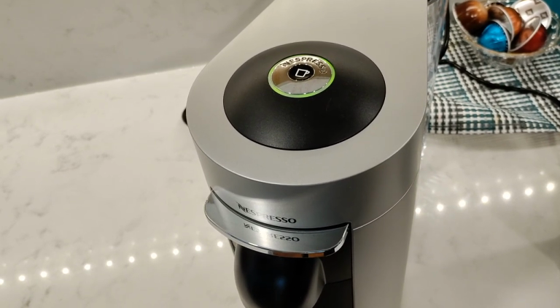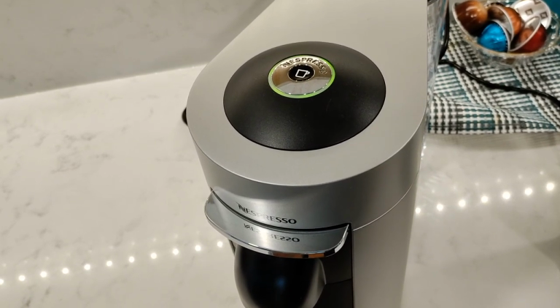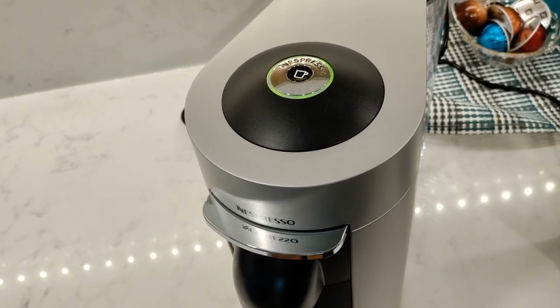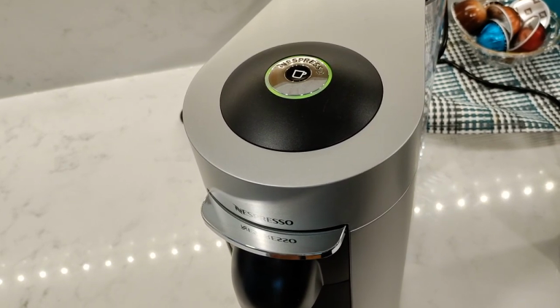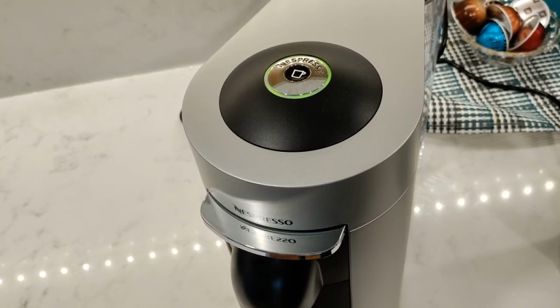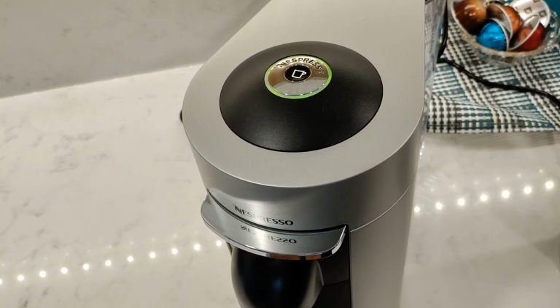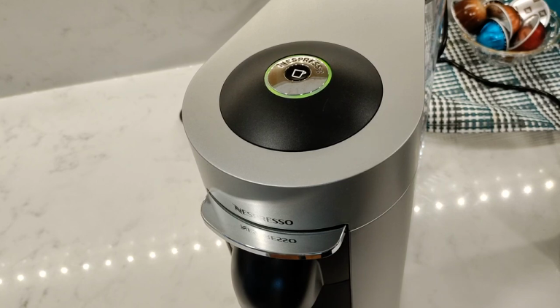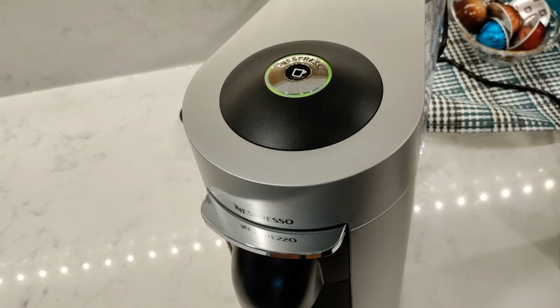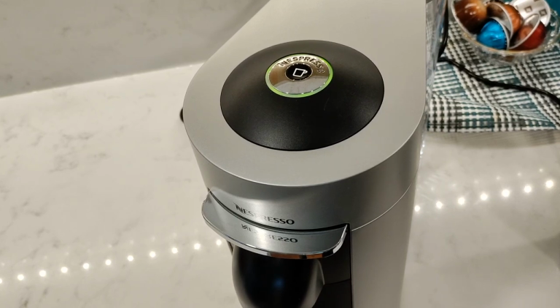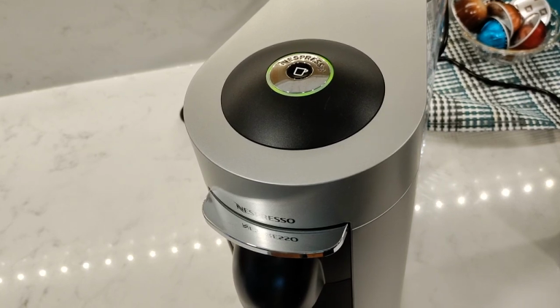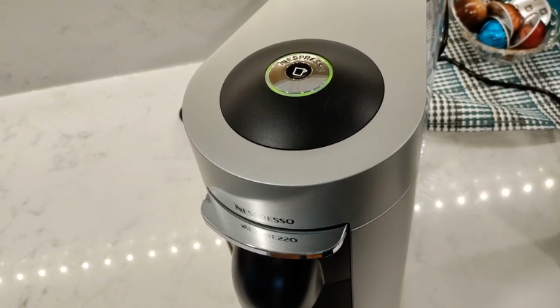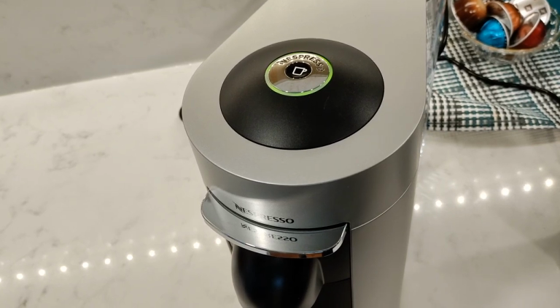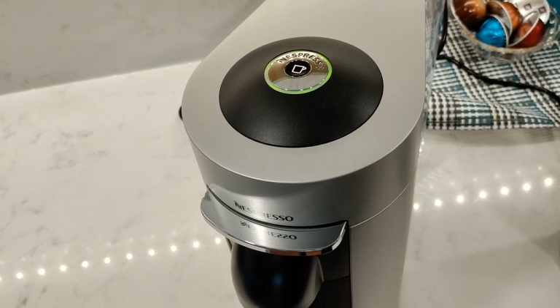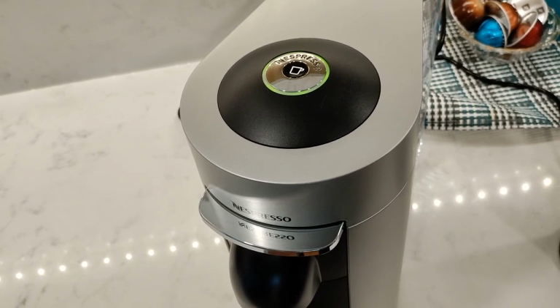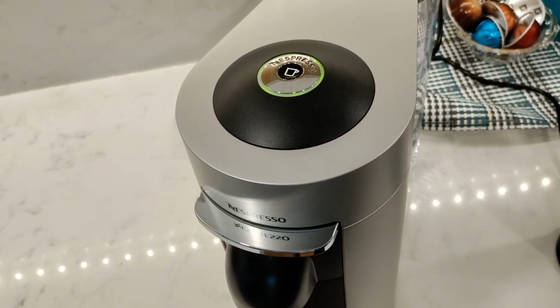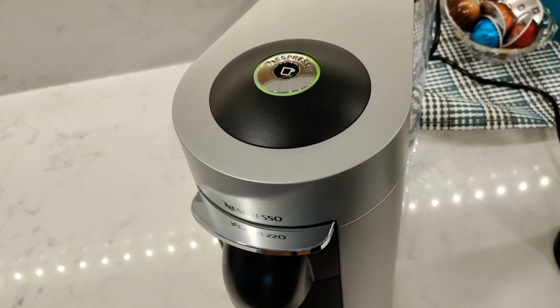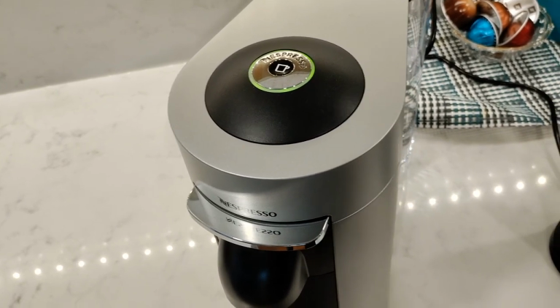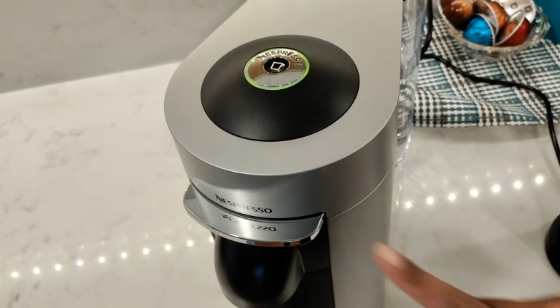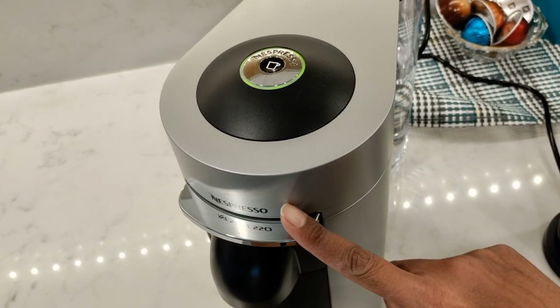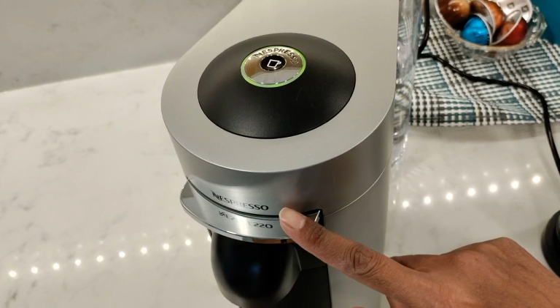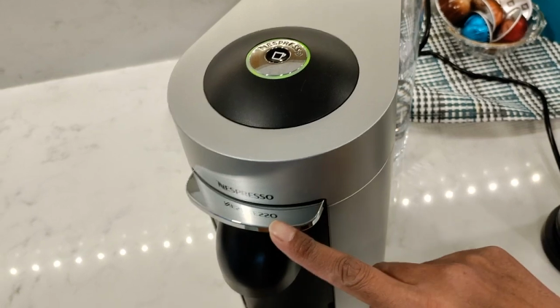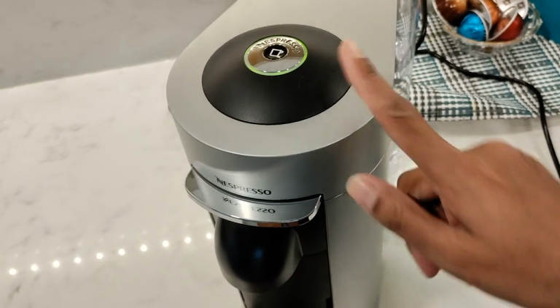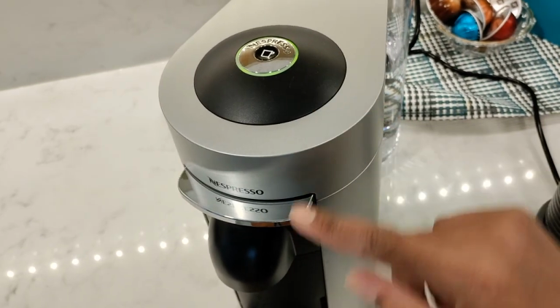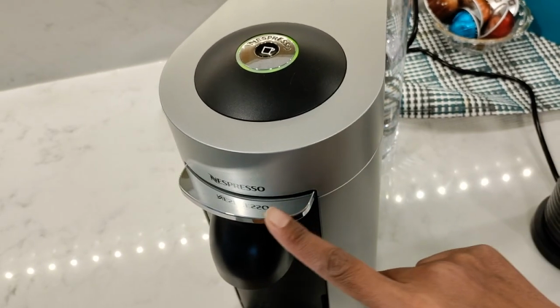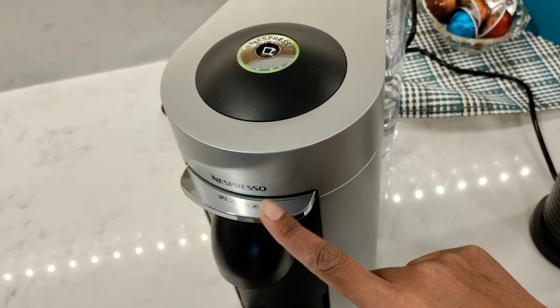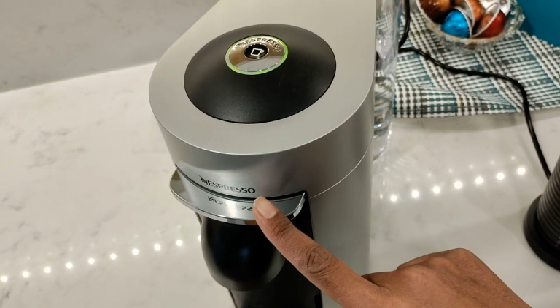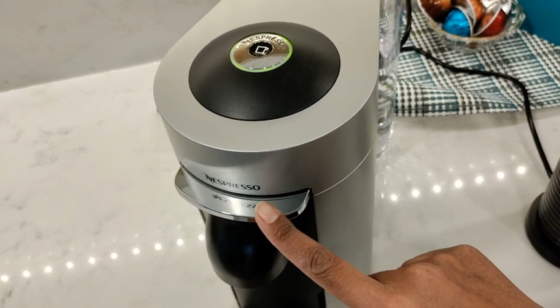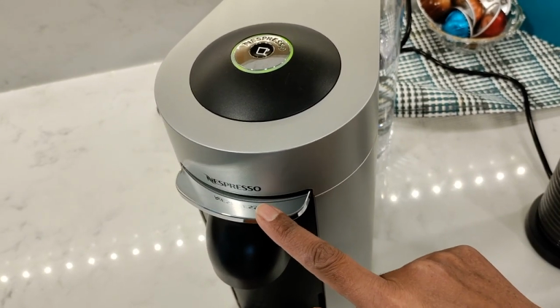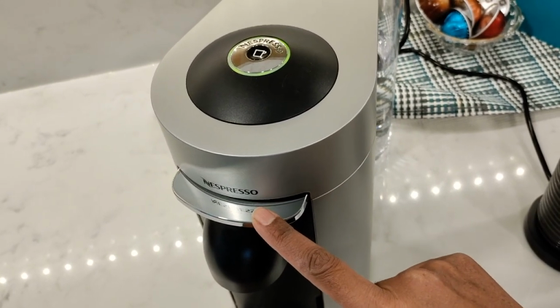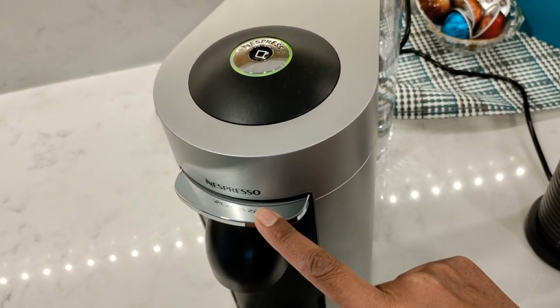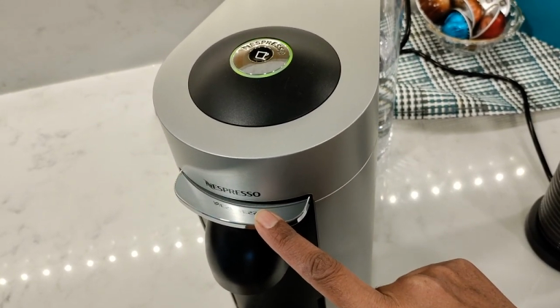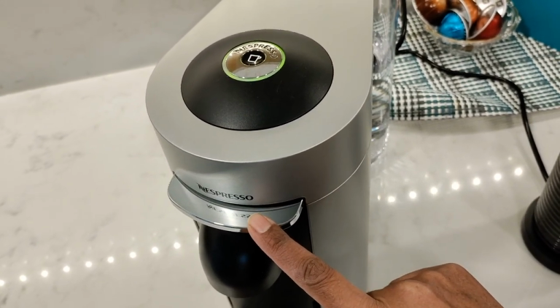When the machine is not being used it'll automatically turn off after nine minutes, which is a bit long considering the Virtuo Next is only two minutes. You can also turn it off manually by pushing the lever down and holding it for three seconds.